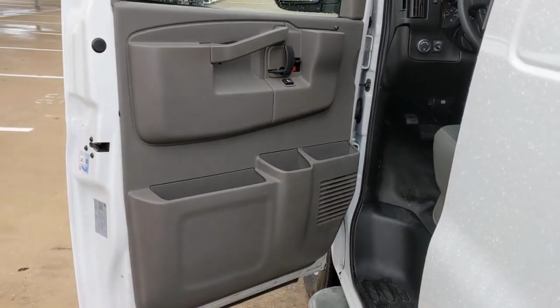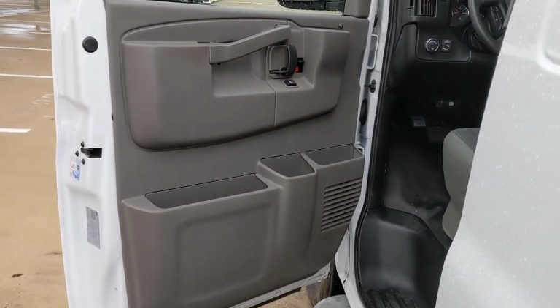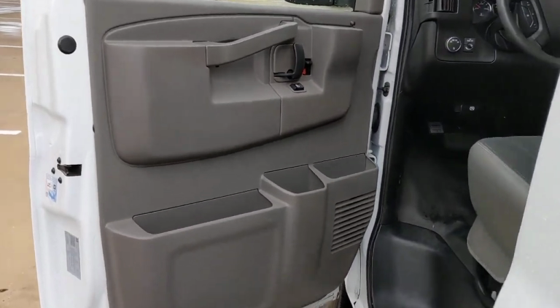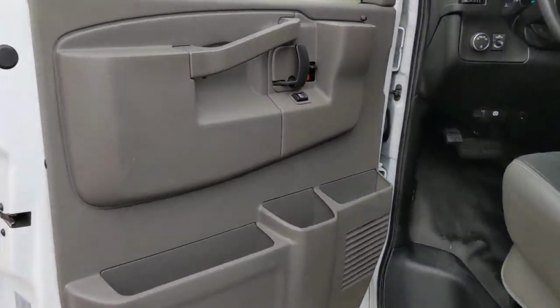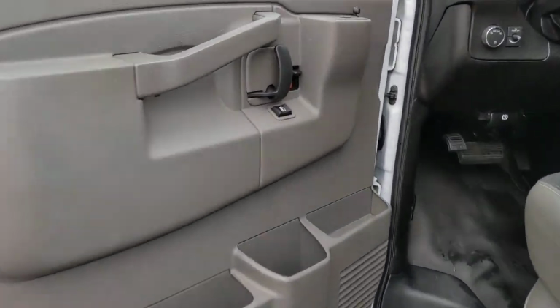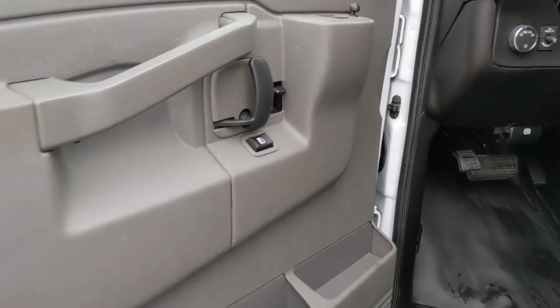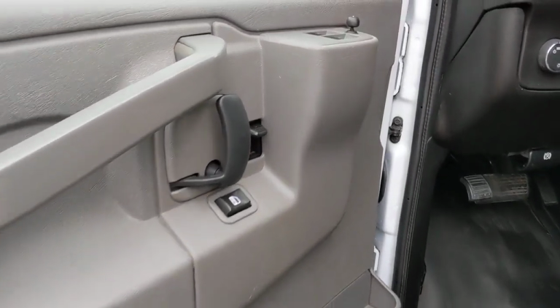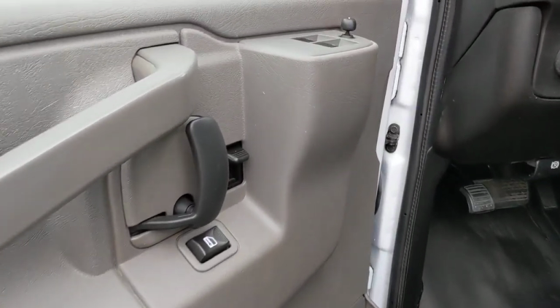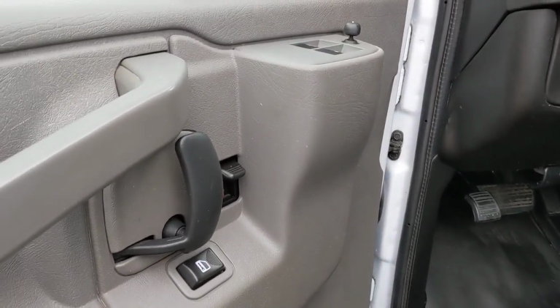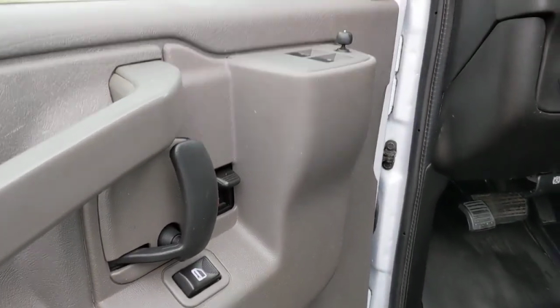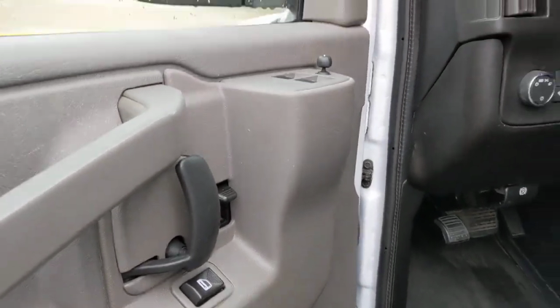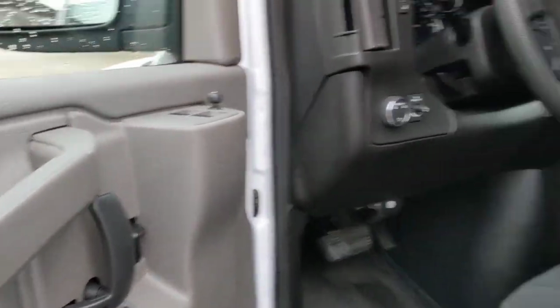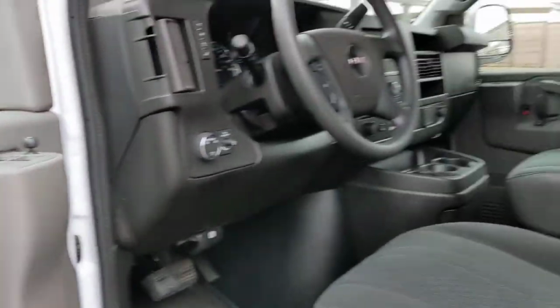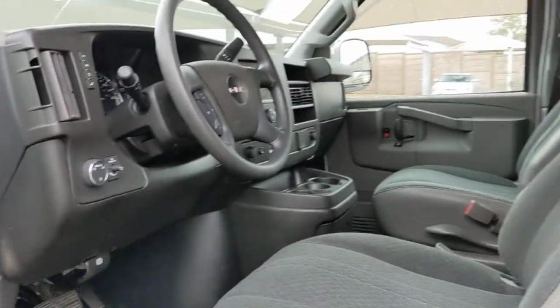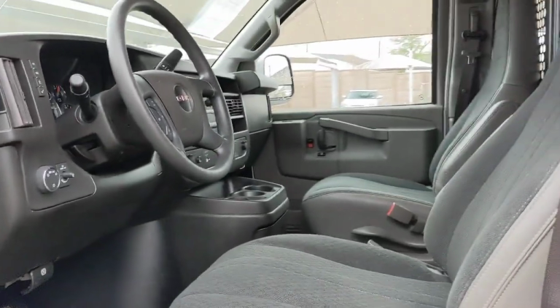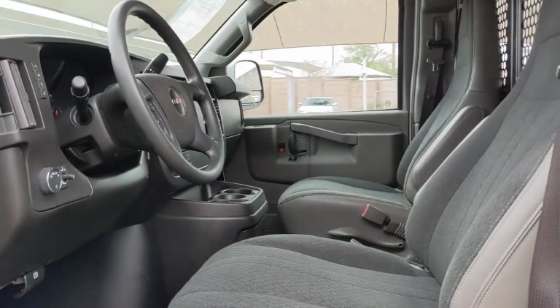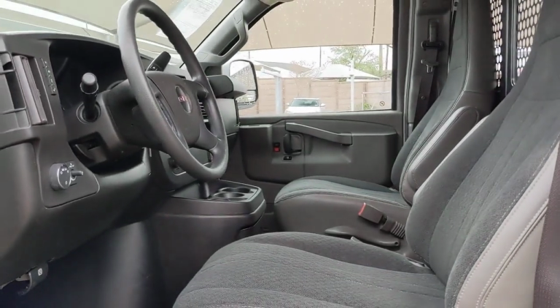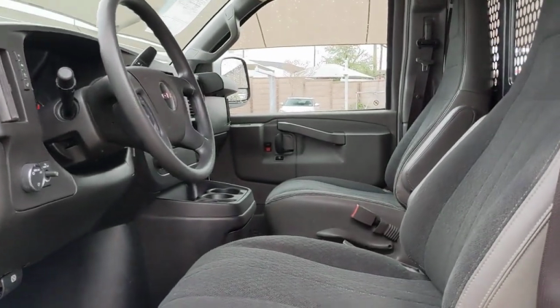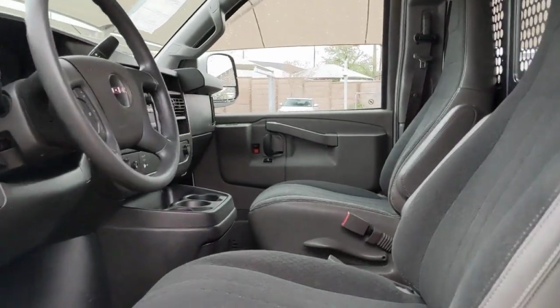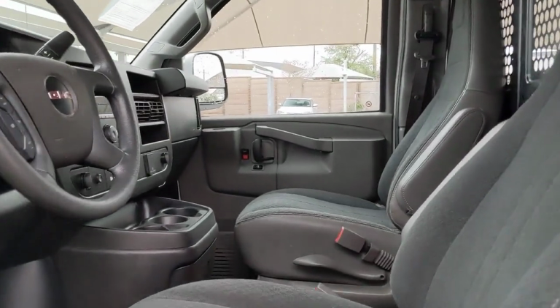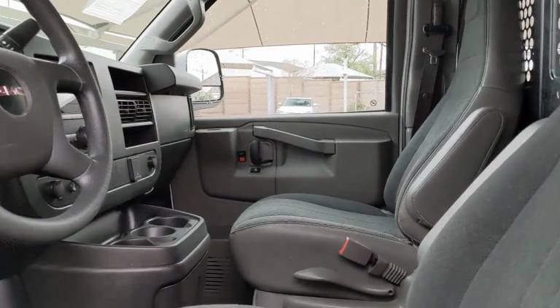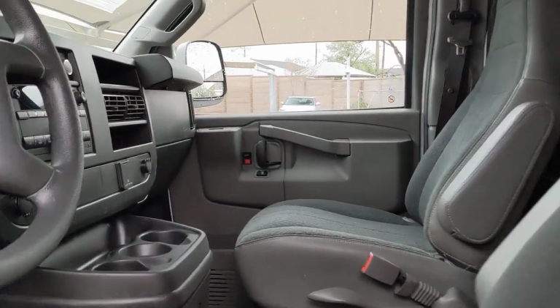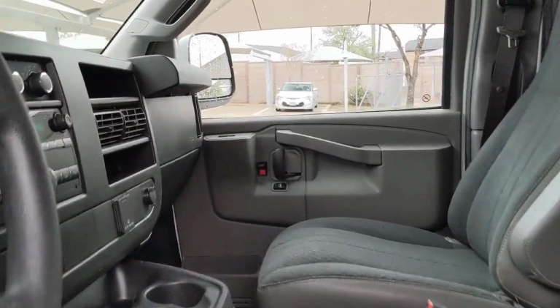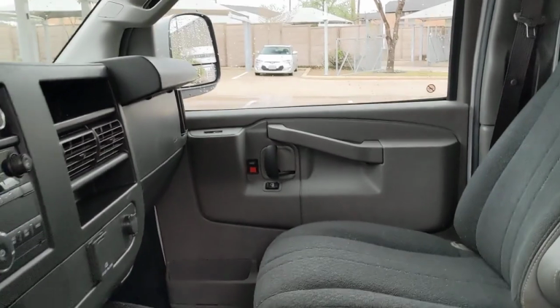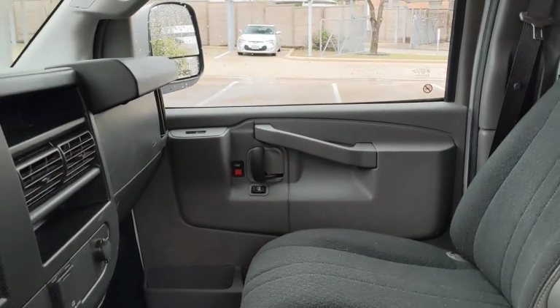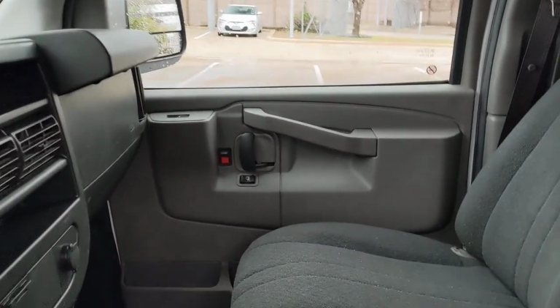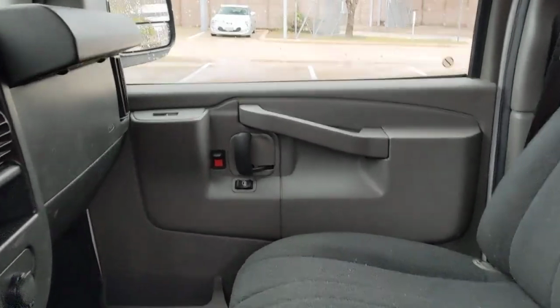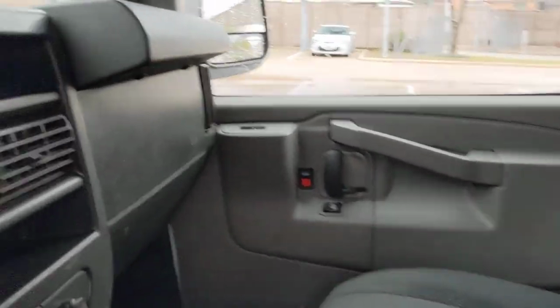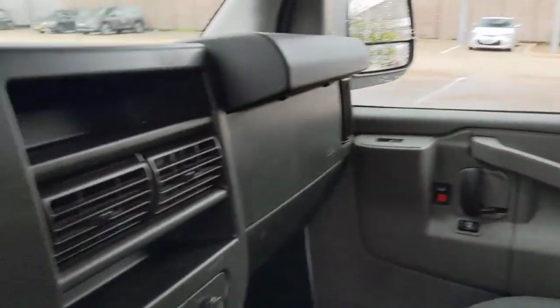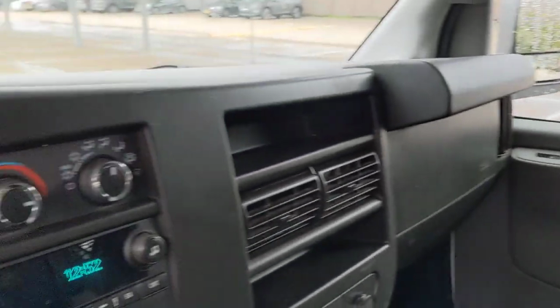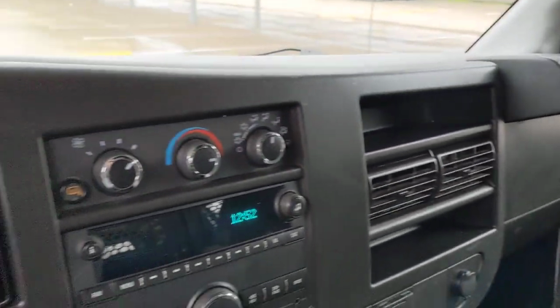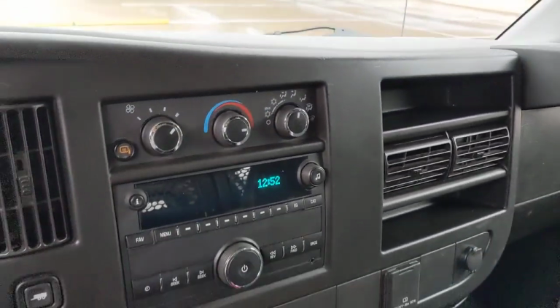Capability meets economy in this reliable Savannah. See for yourself when you take it out for a test drive. Our professional staff looks forward to giving you excellent service.